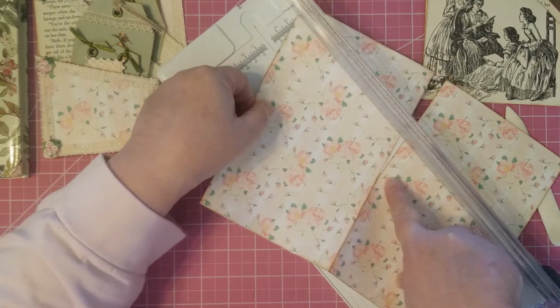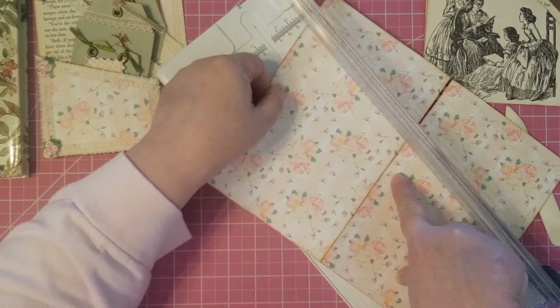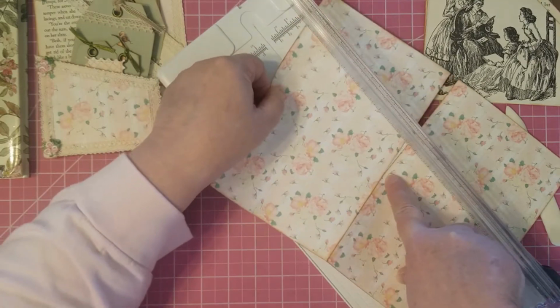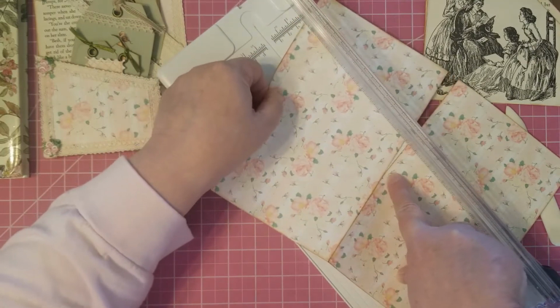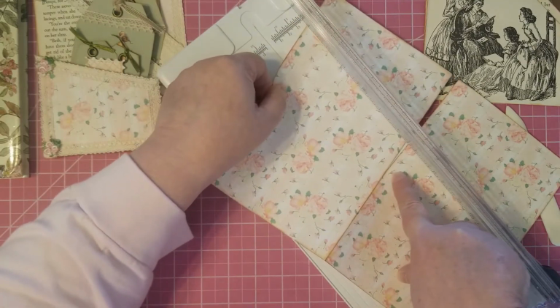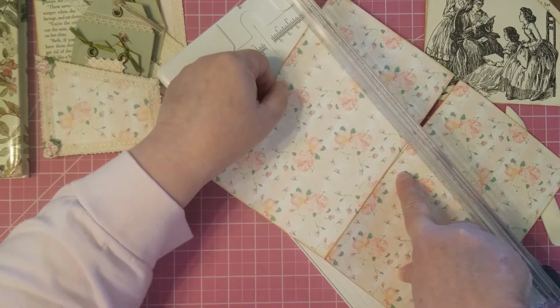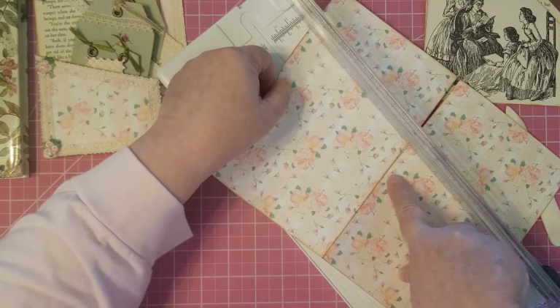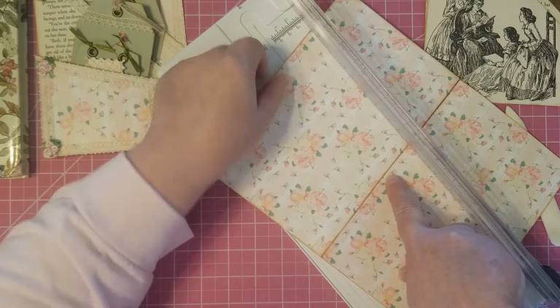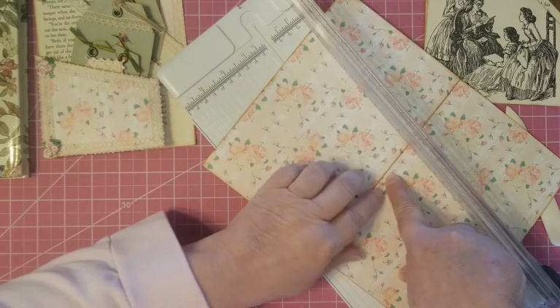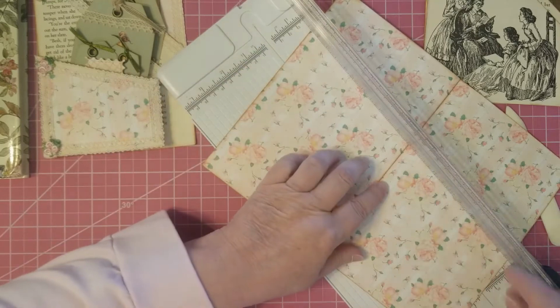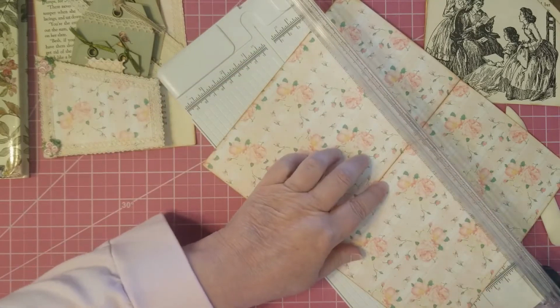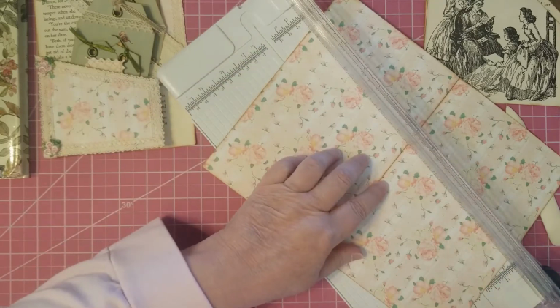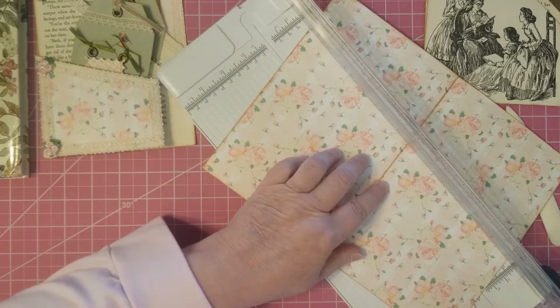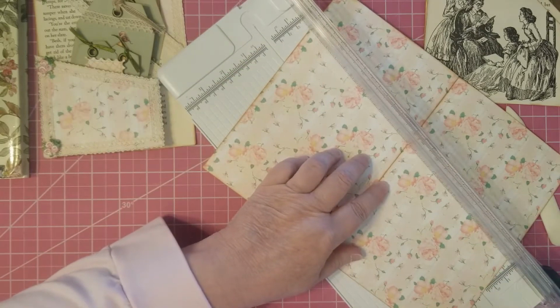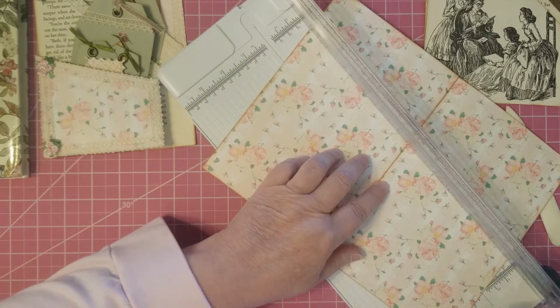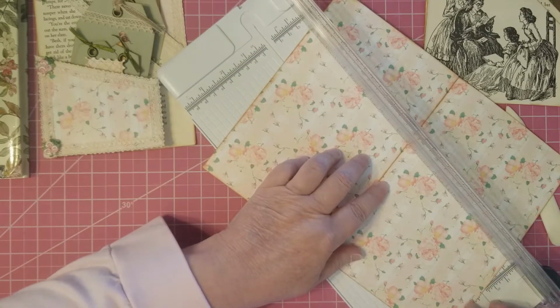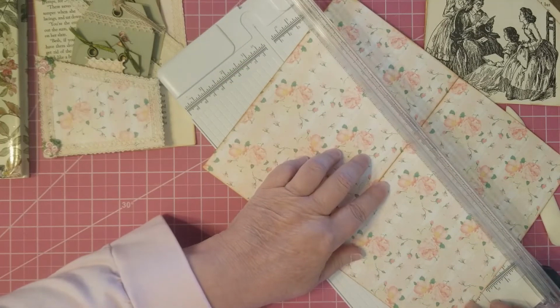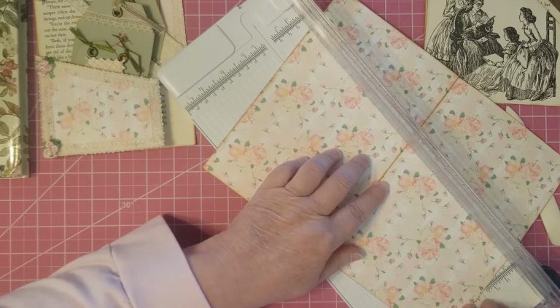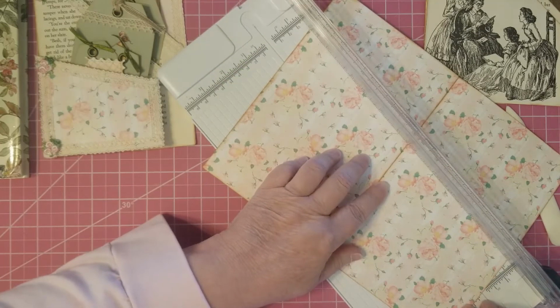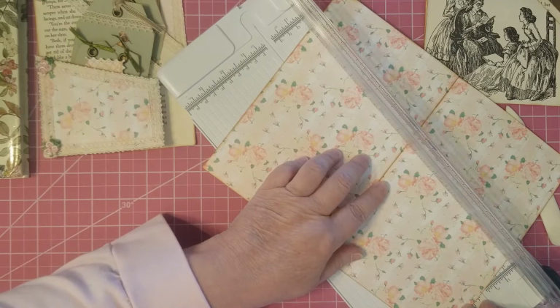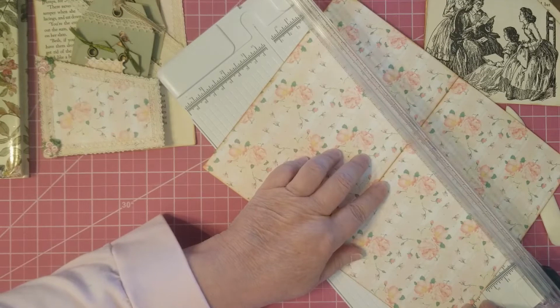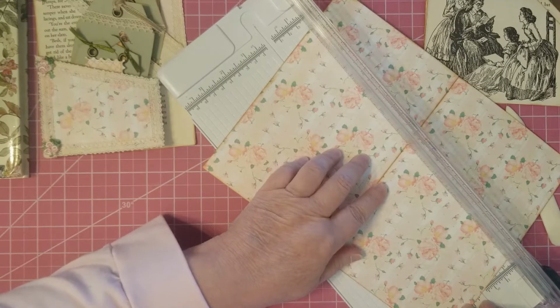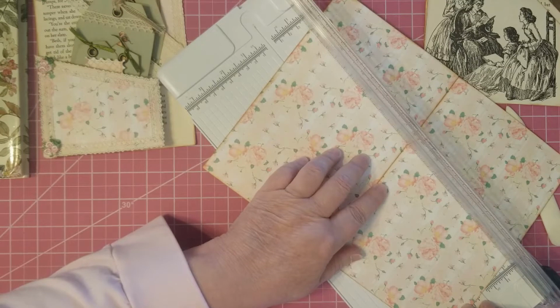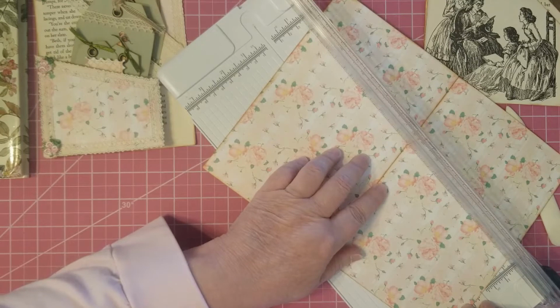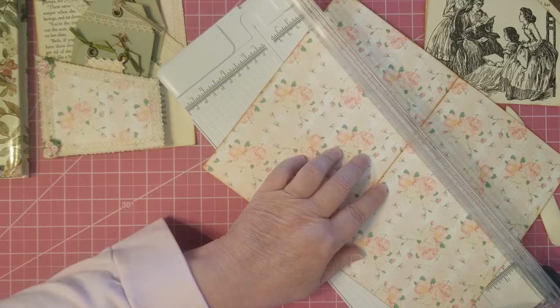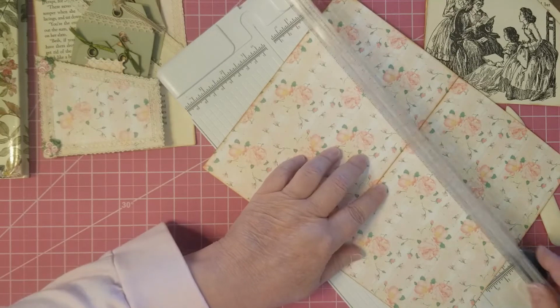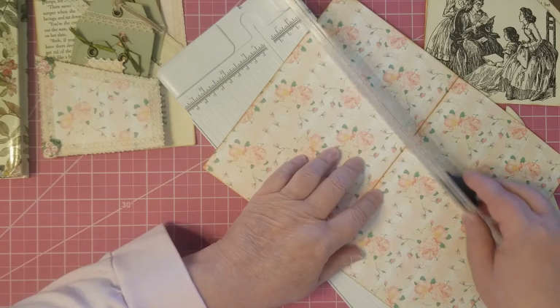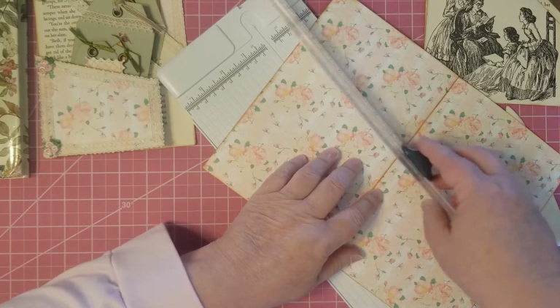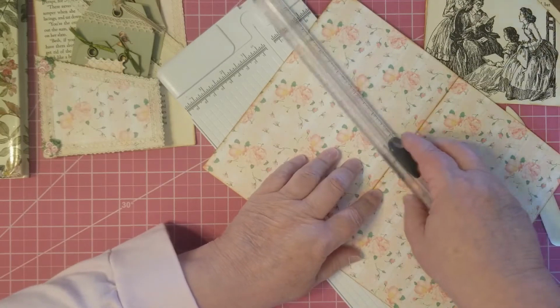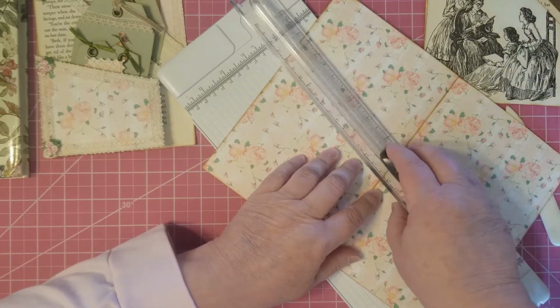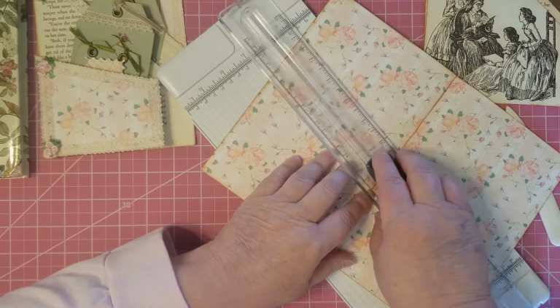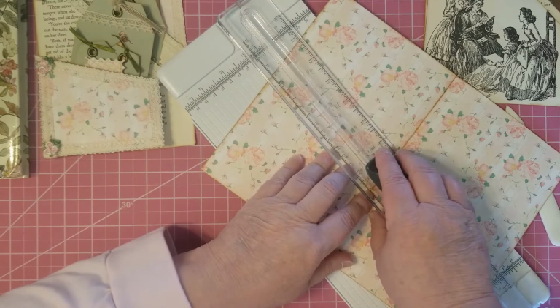Get it right on that line. You have to be careful with these slant ones. Now some people would just tear it, and that's fine — if you're a good tearer. I'm not a good tearer, and I know these things about myself.